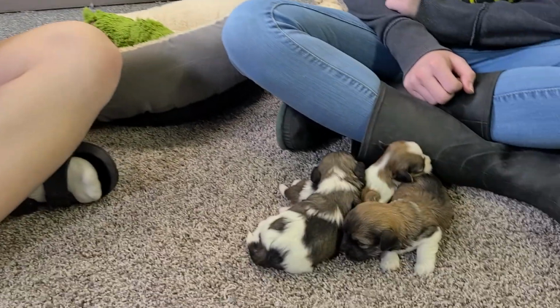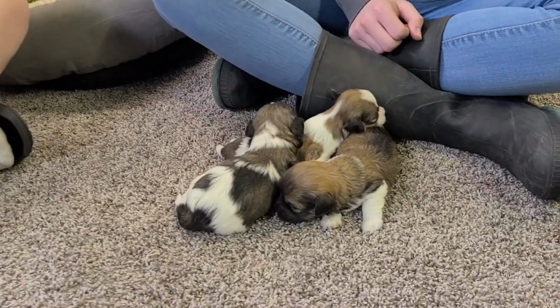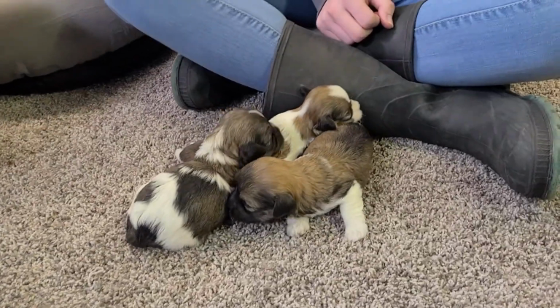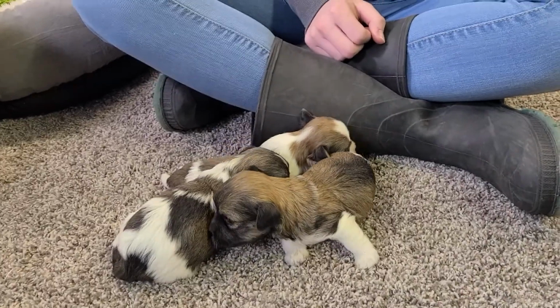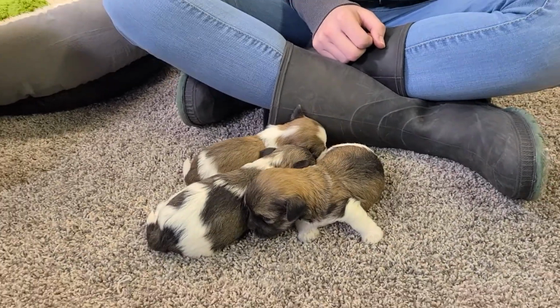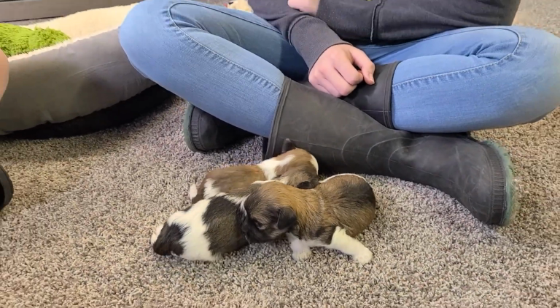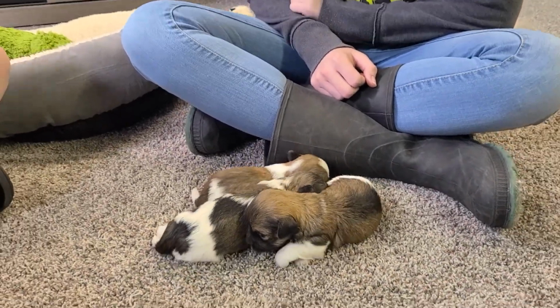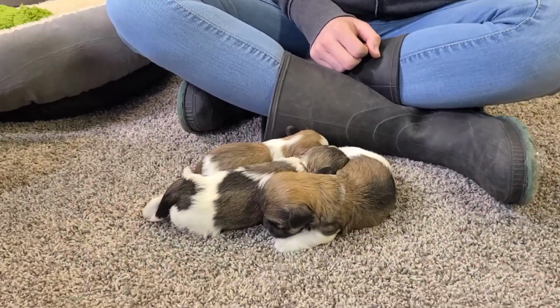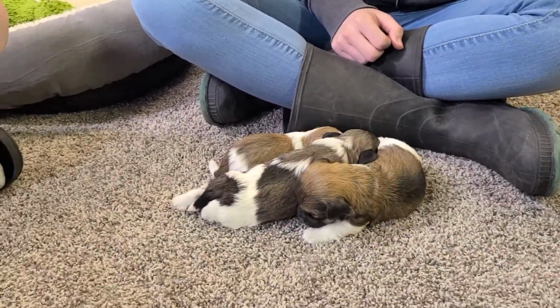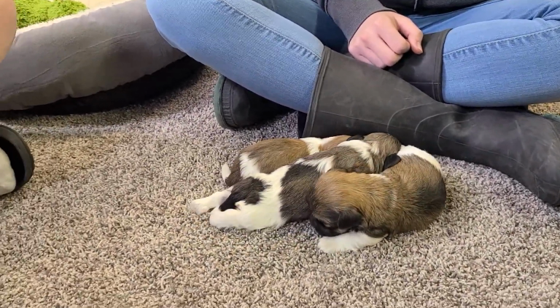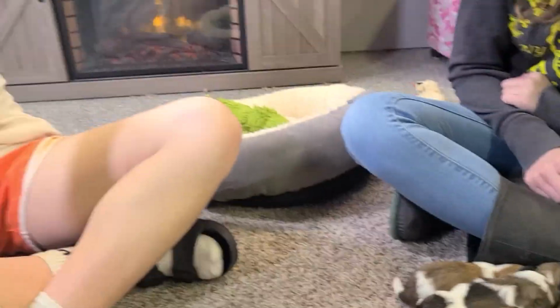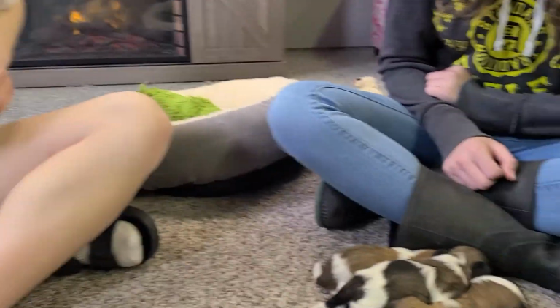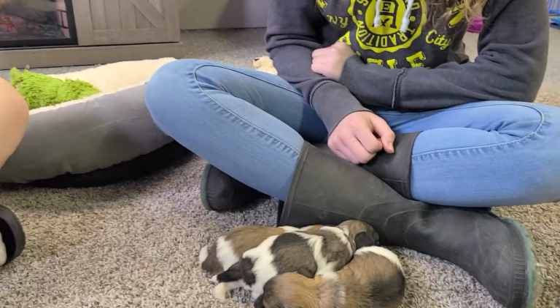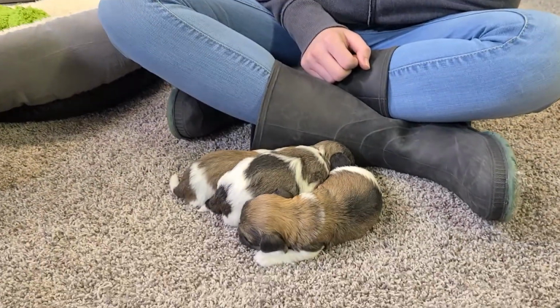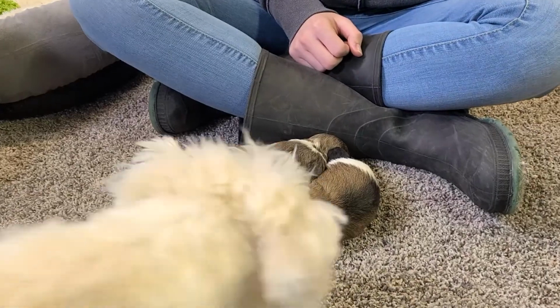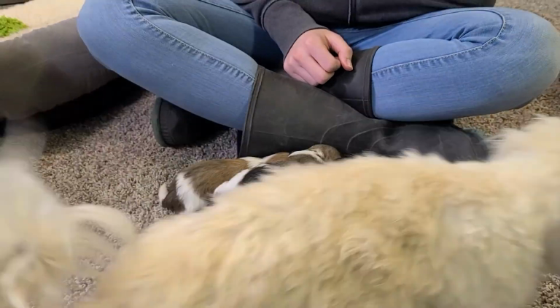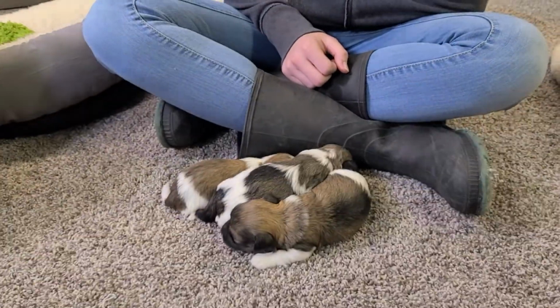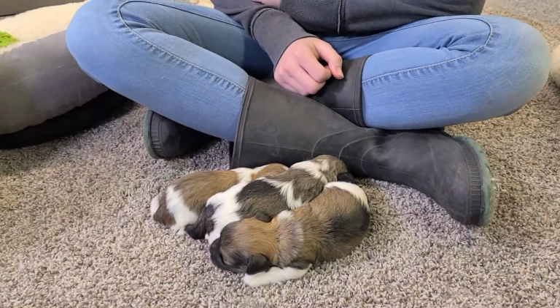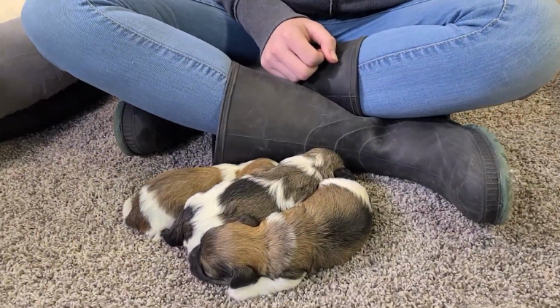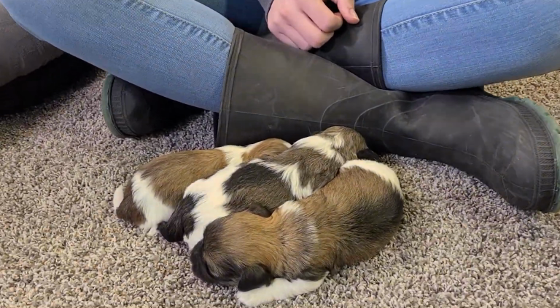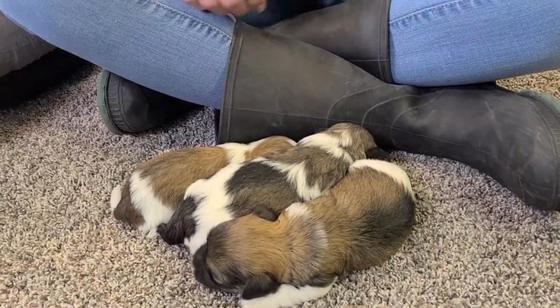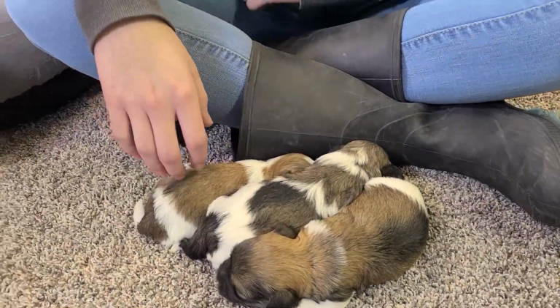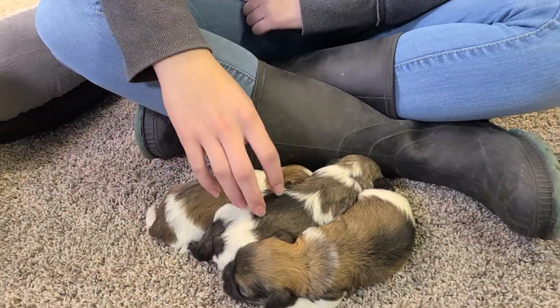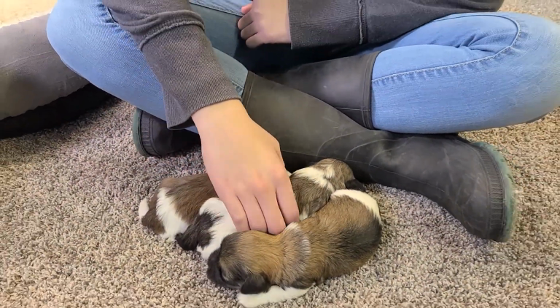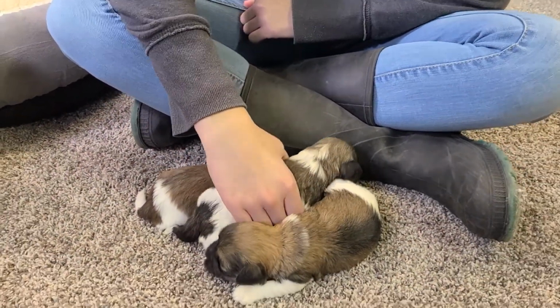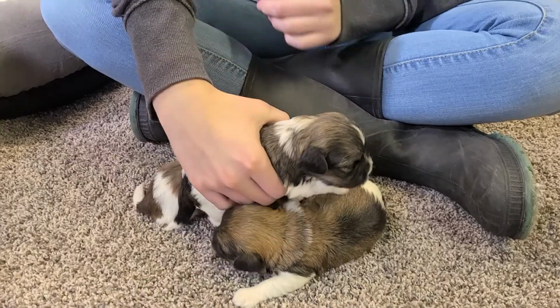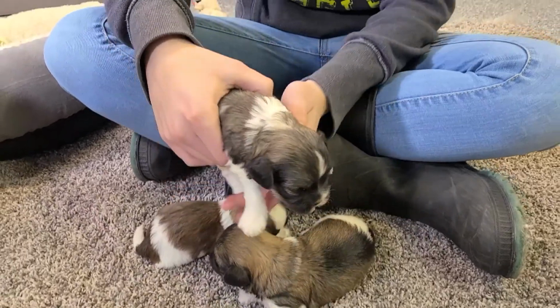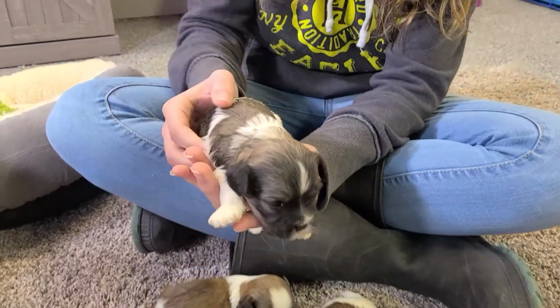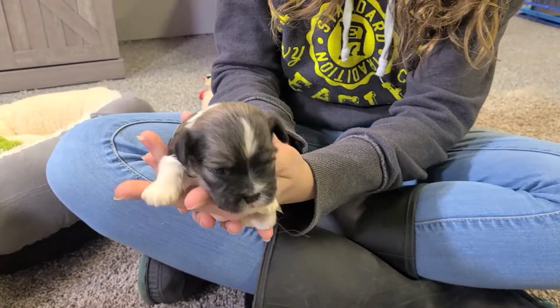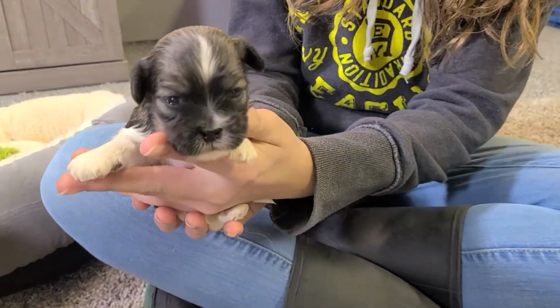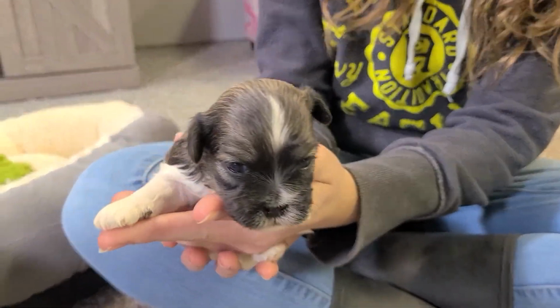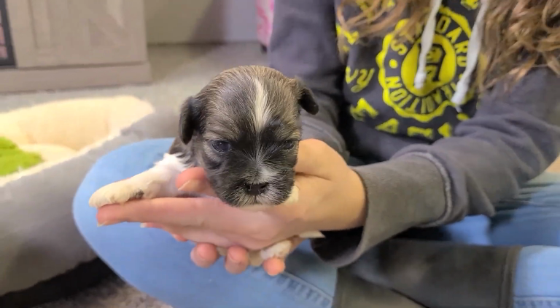So we'll introduce you to her puppies now. Riley, you can let her run around as long as she doesn't get in the video too much. We'll introduce them one at a time. That is the only female in the litter — Ingrid.